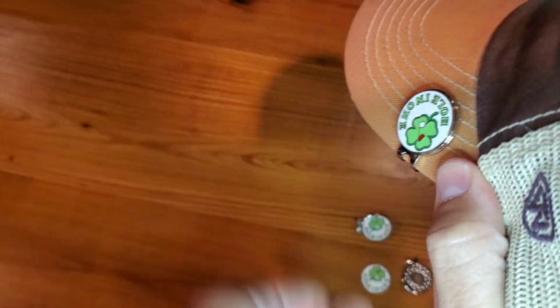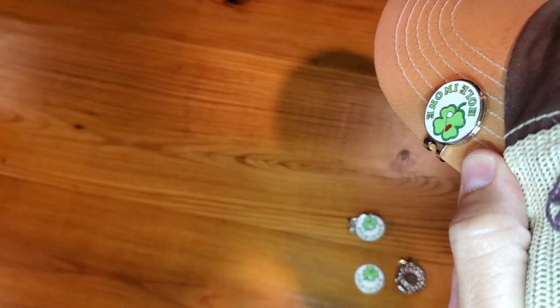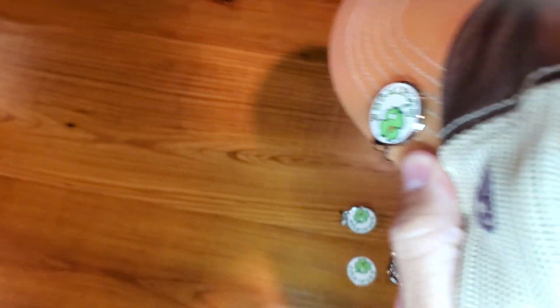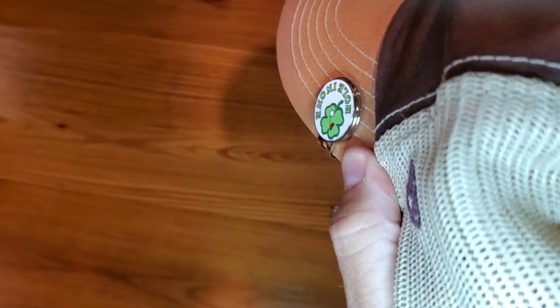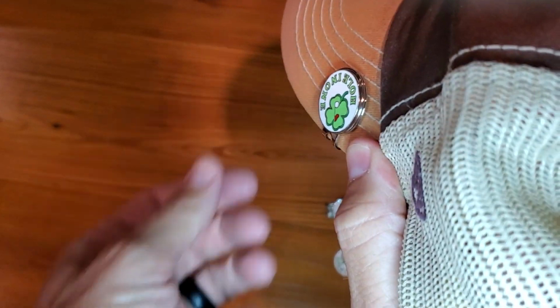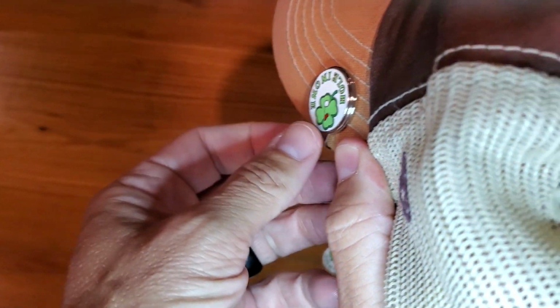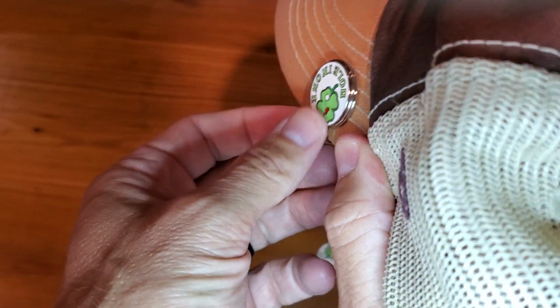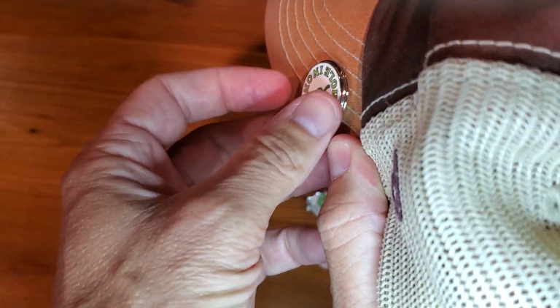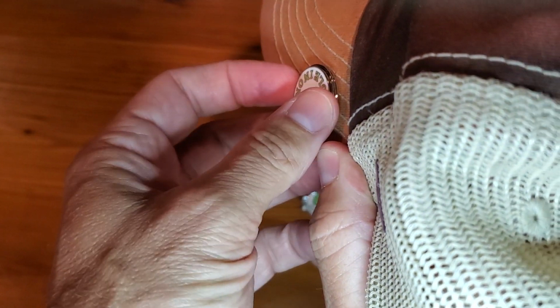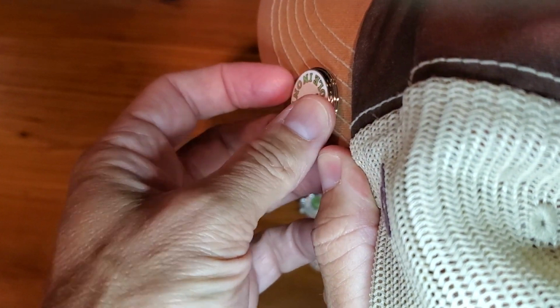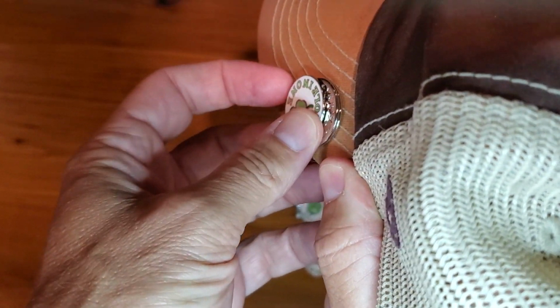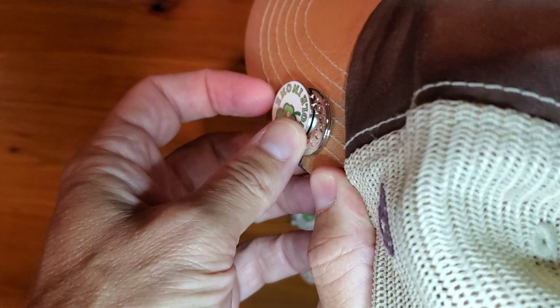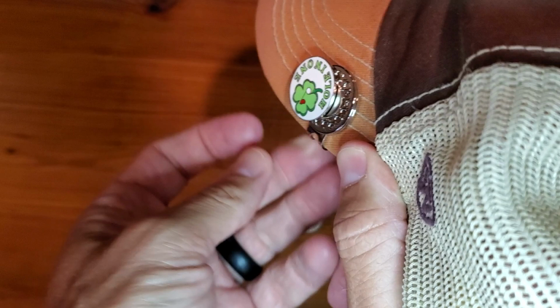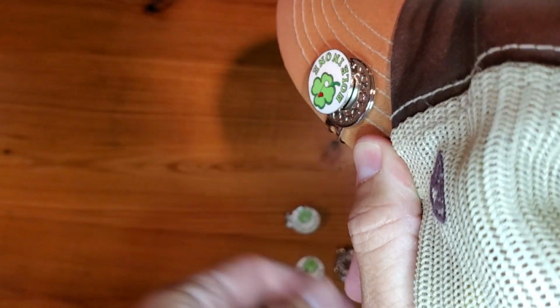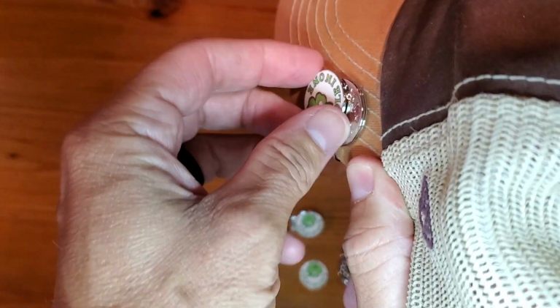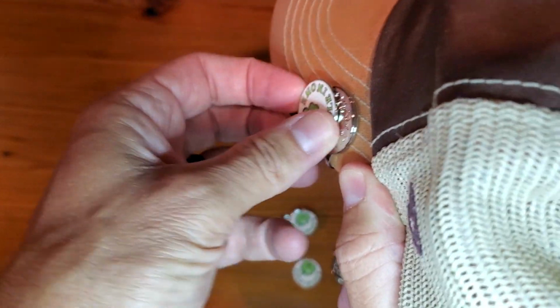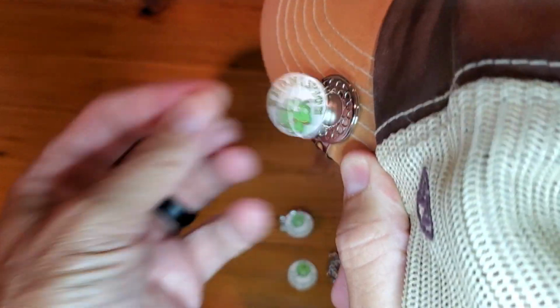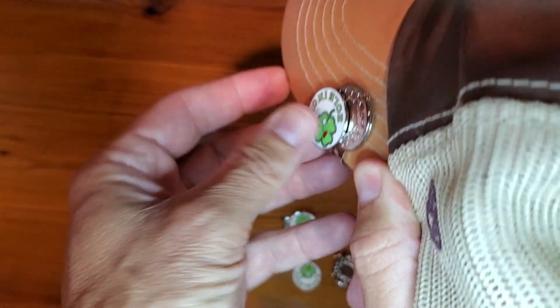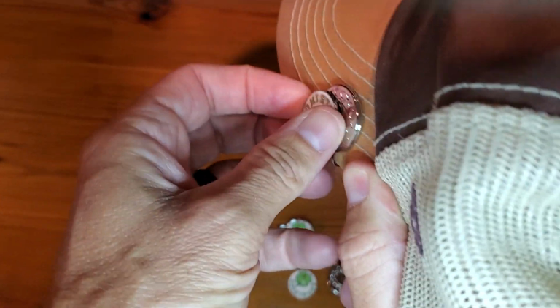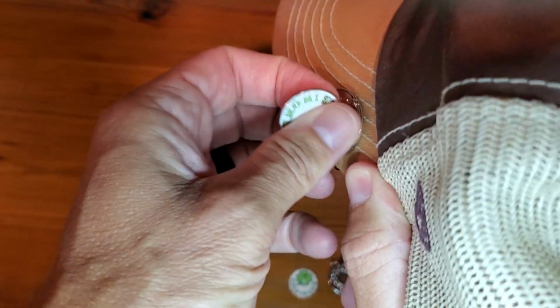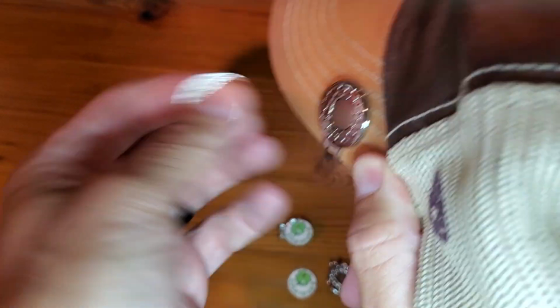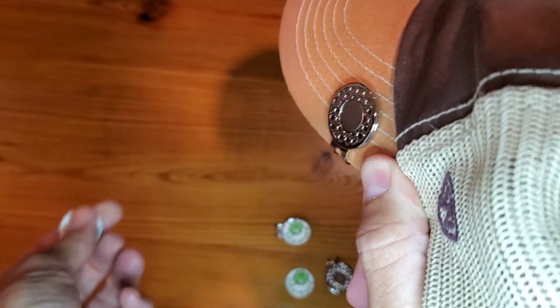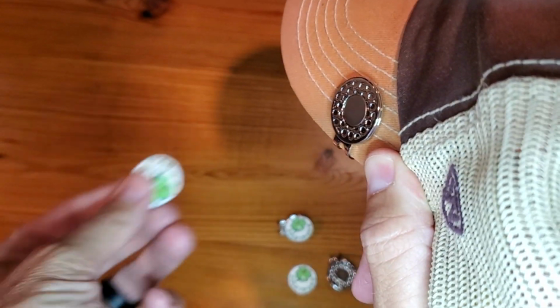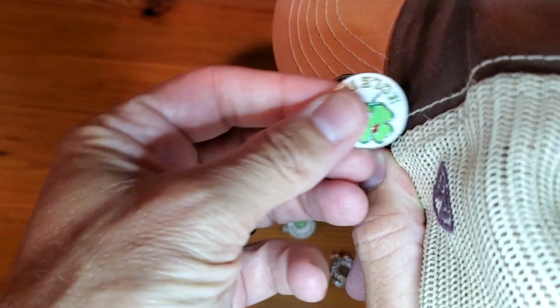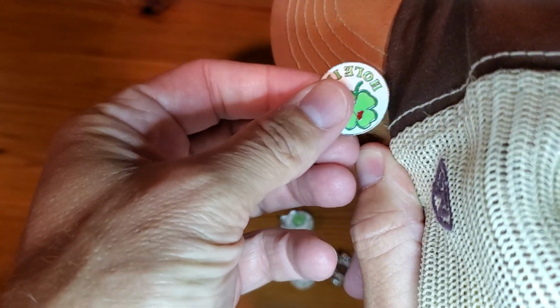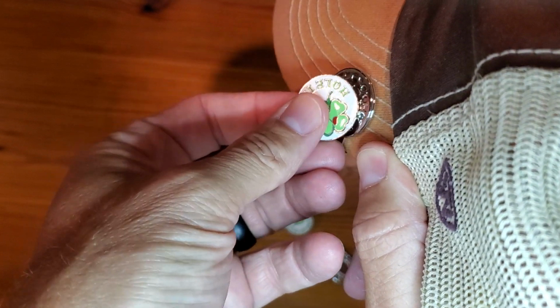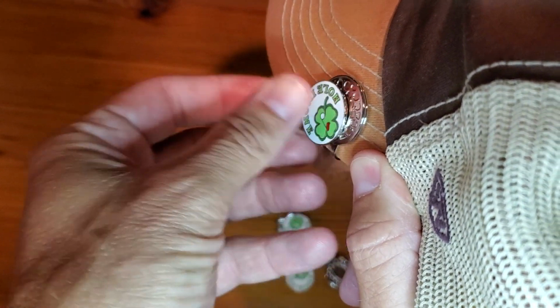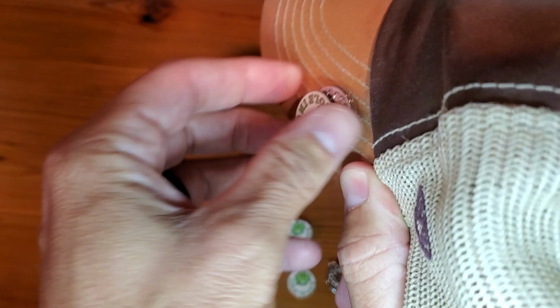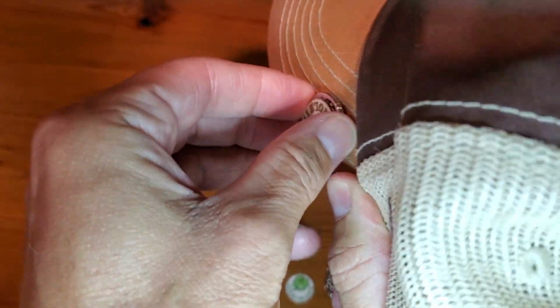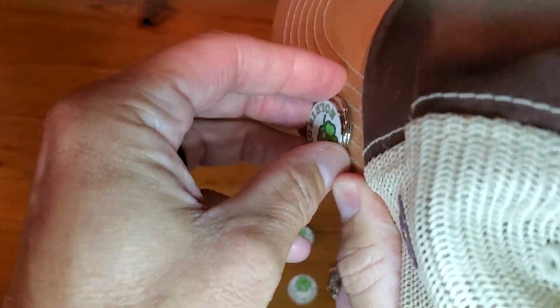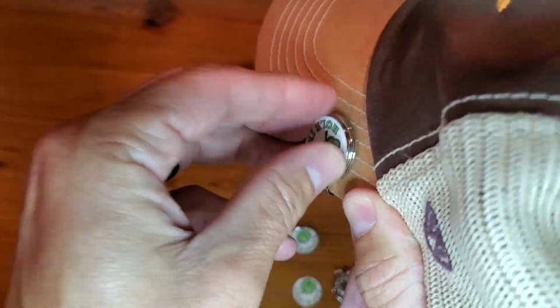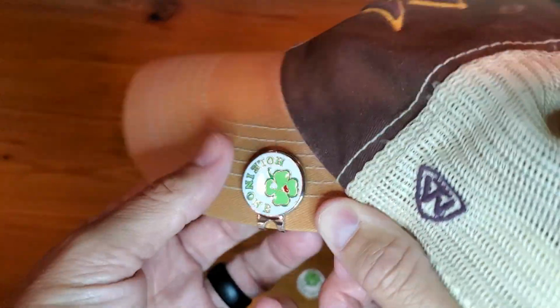When you get on the green, which I hope you do often and quickly with a few shots, just slide that thing off. You could also just put this in a pocket.